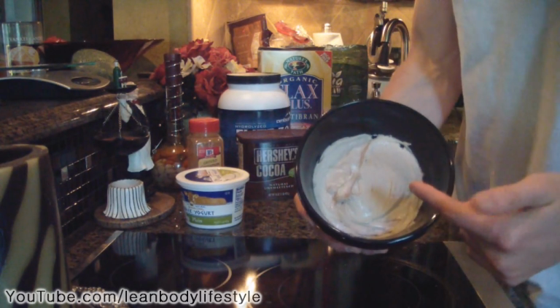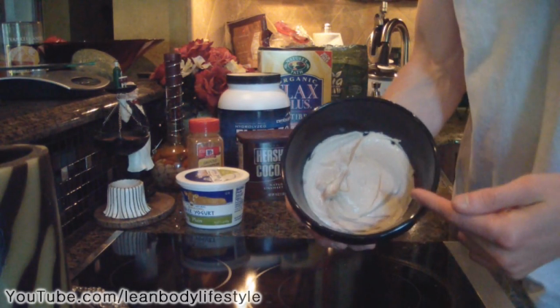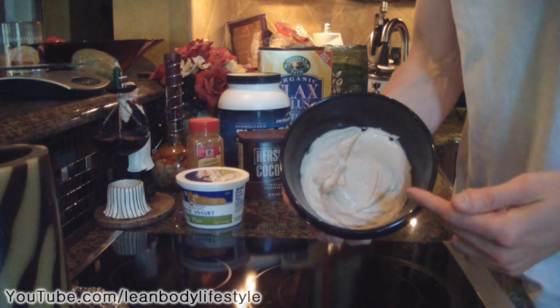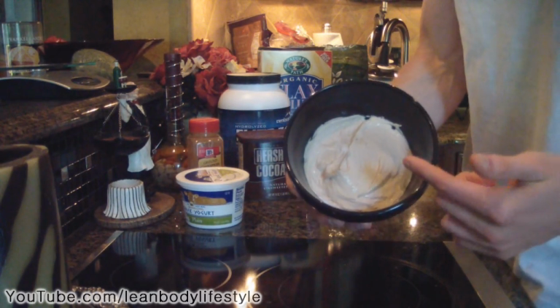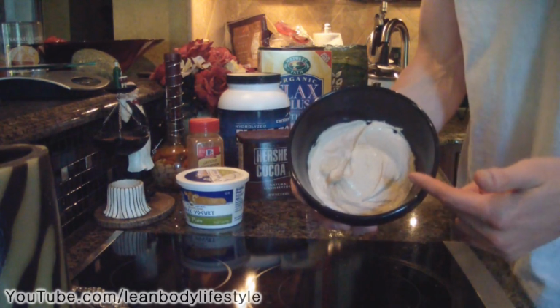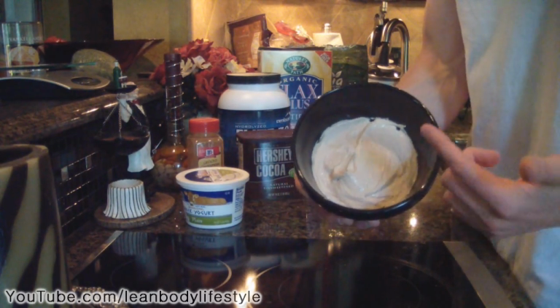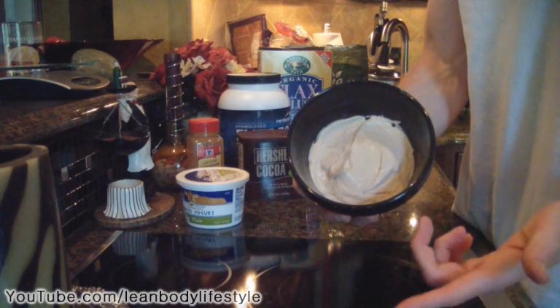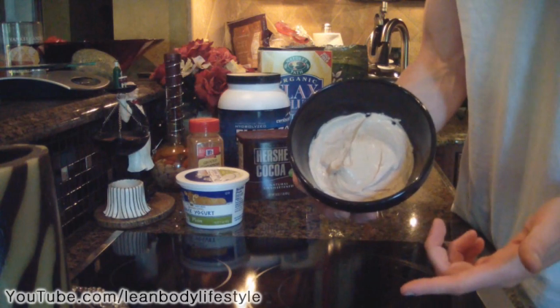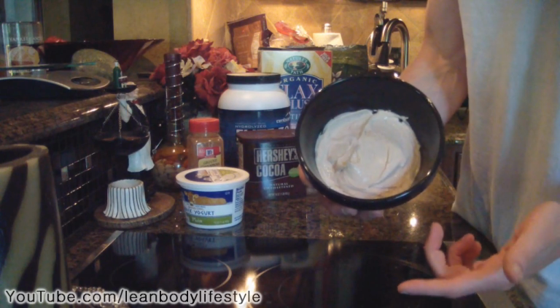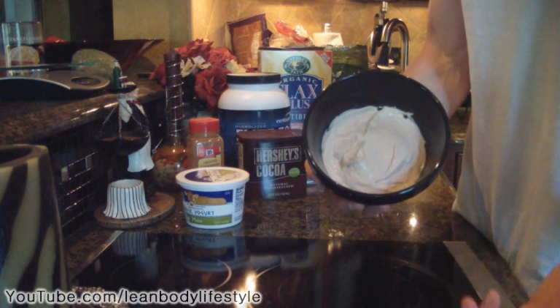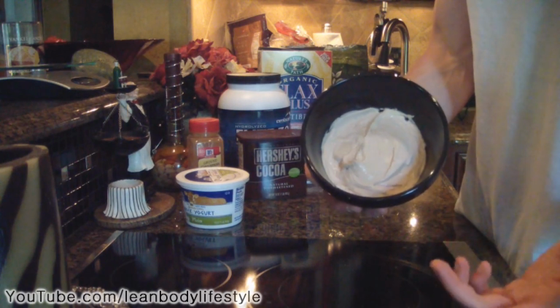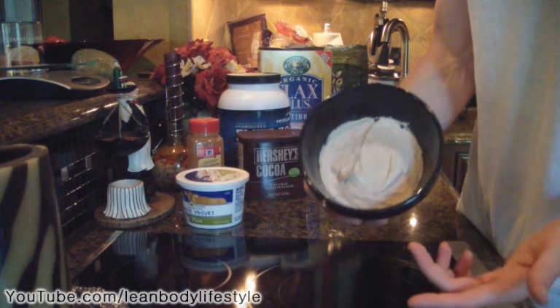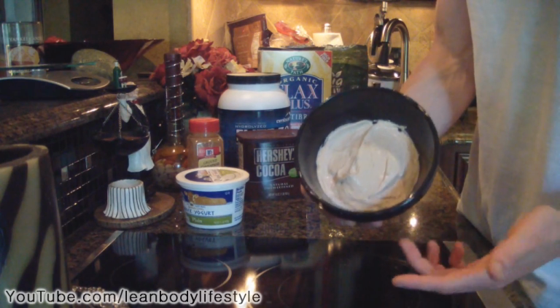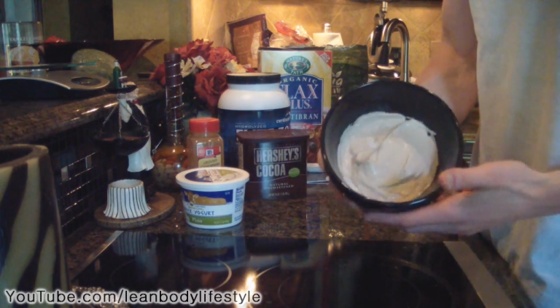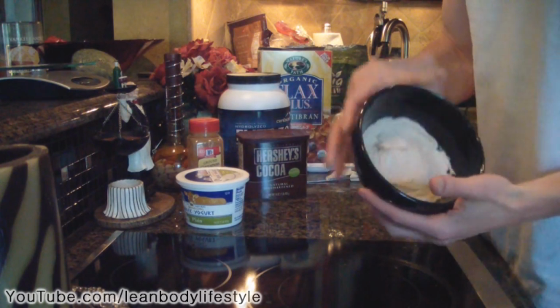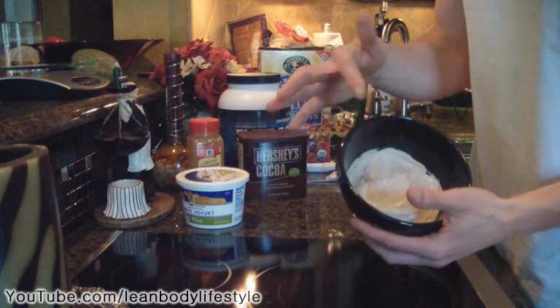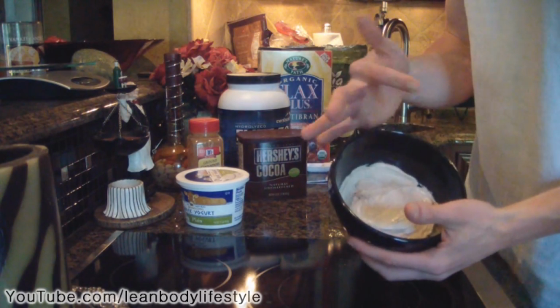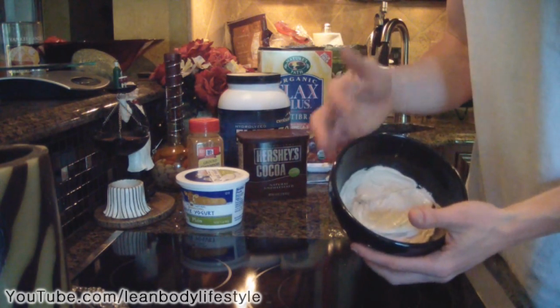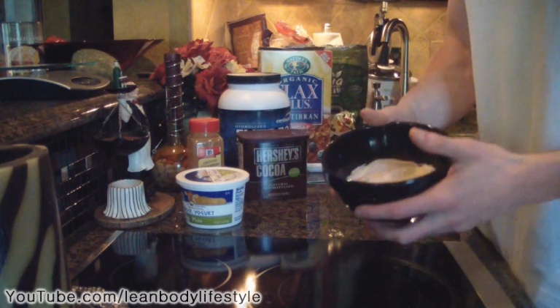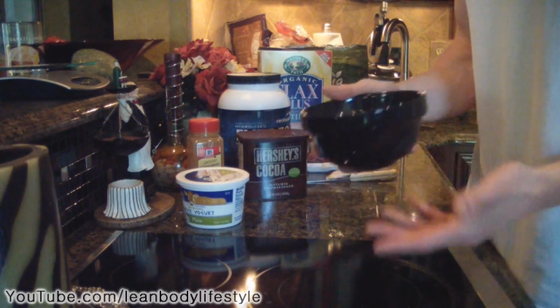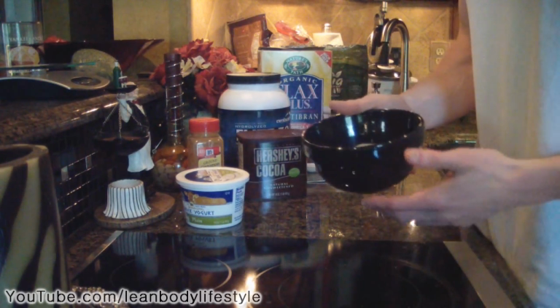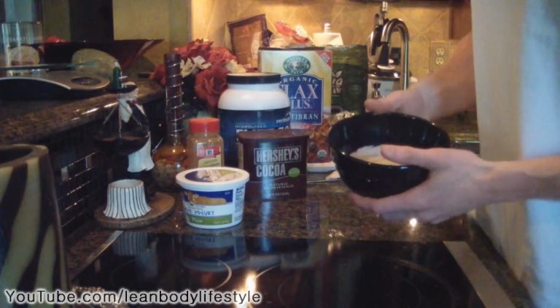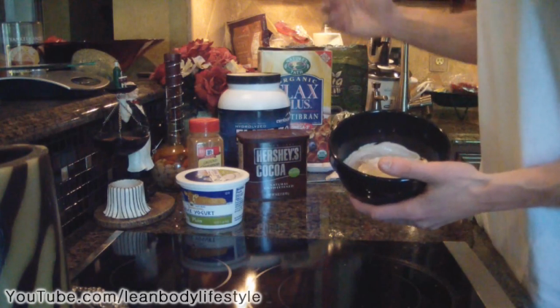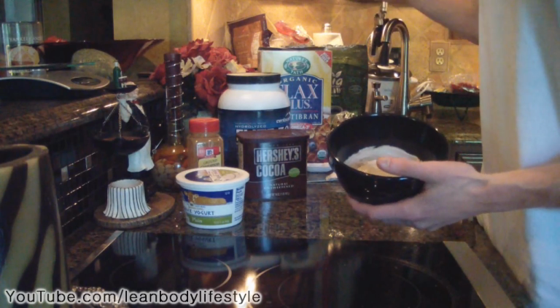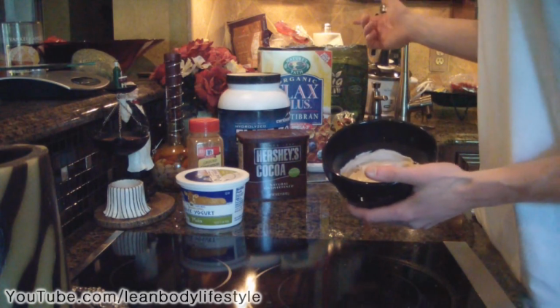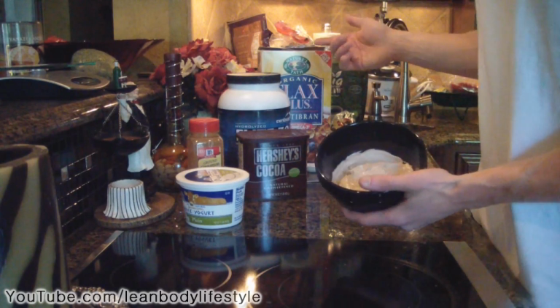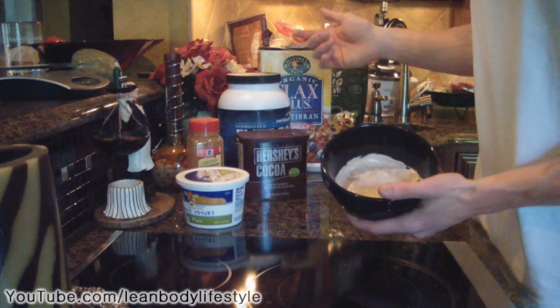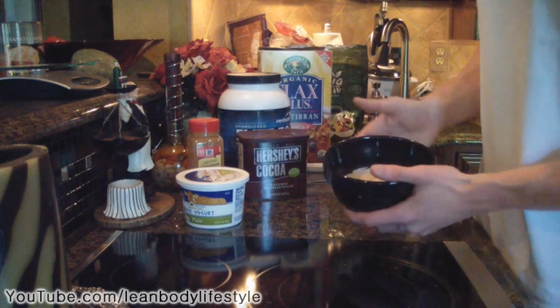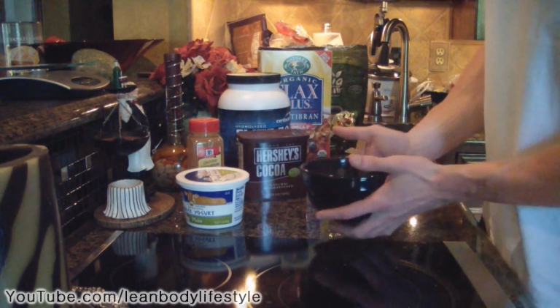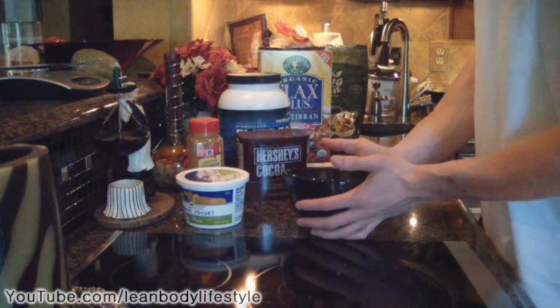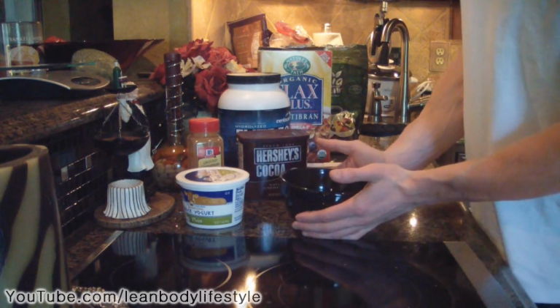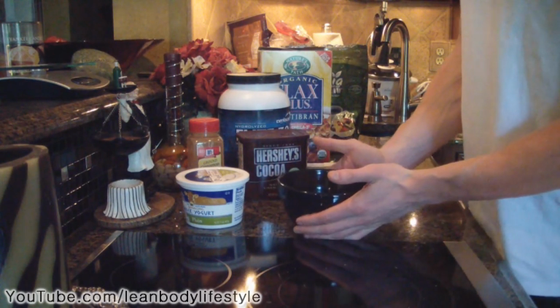This is basically what you're gonna get at this point — it's pretty much gonna taste like the filling of a normal cheesecake except there's no crust. You can try it right now, and if it needs to be sweeter, obviously add a little bit more stevia.